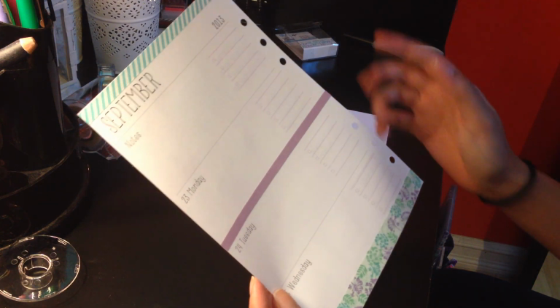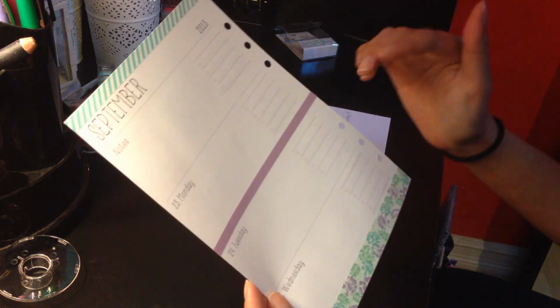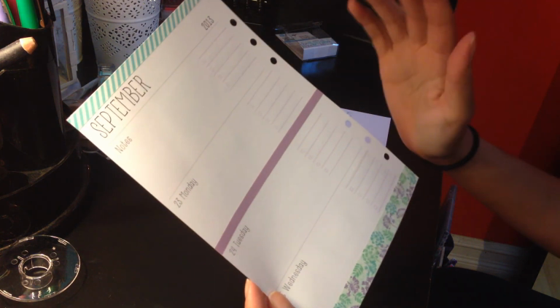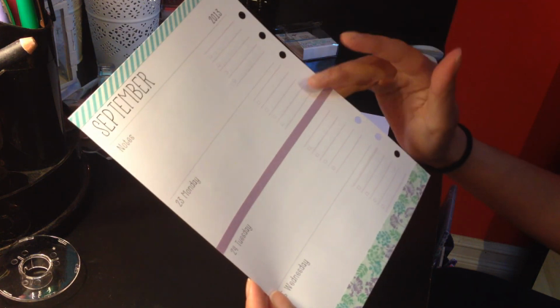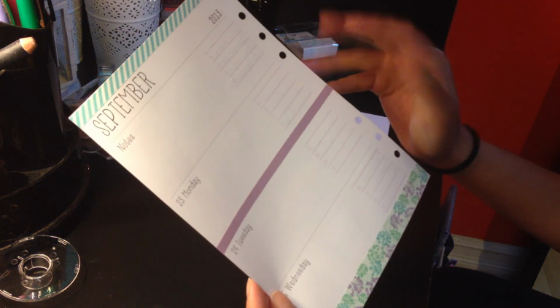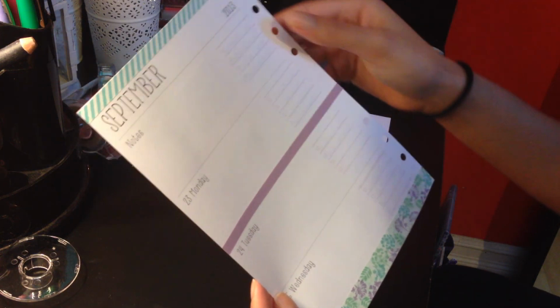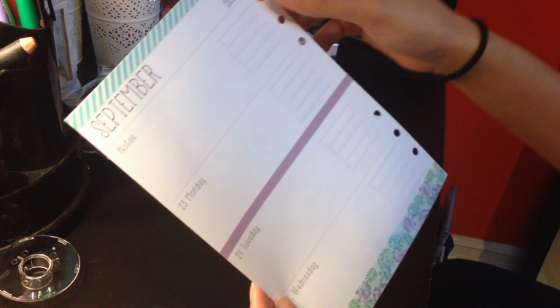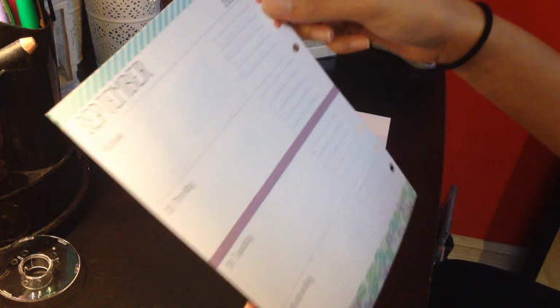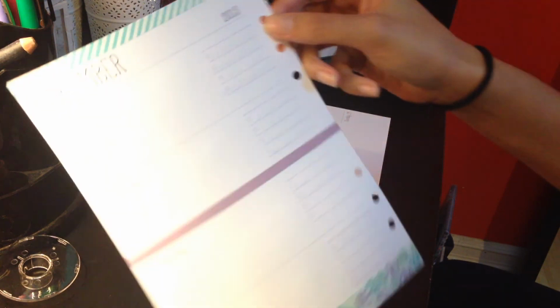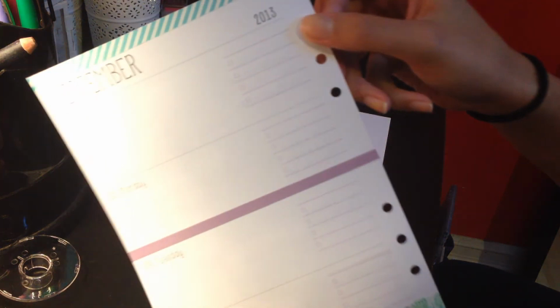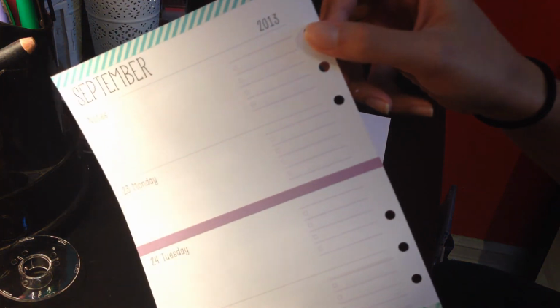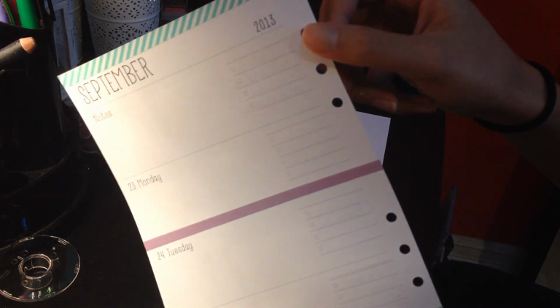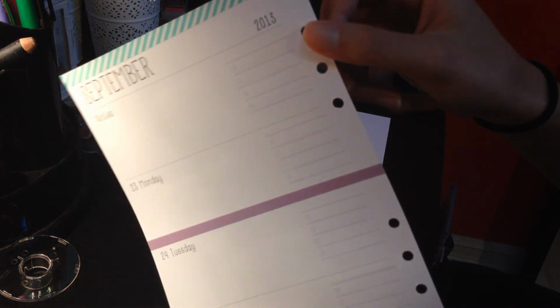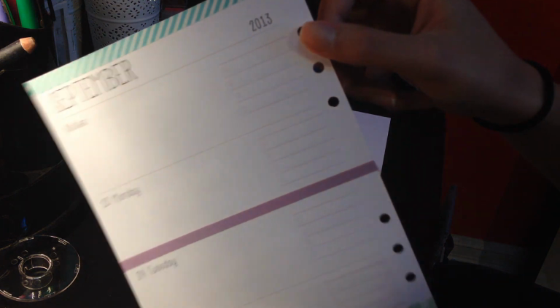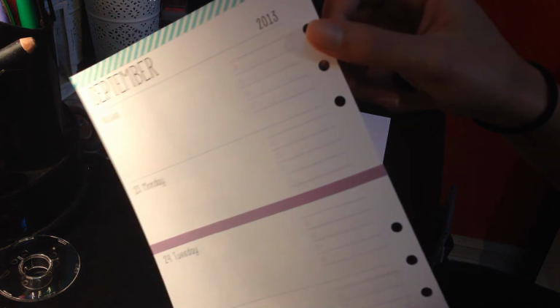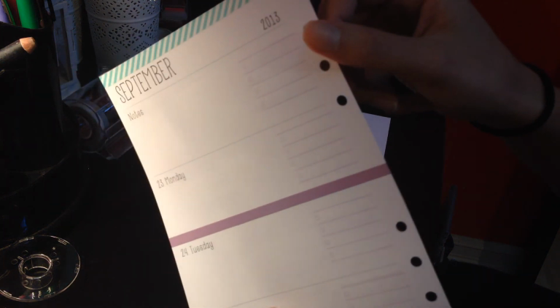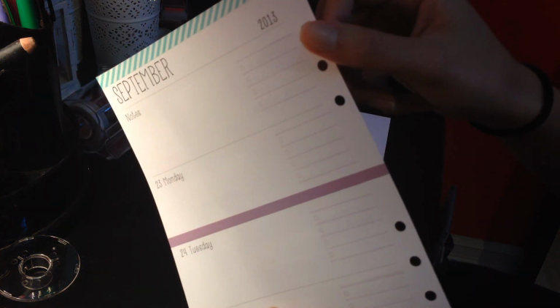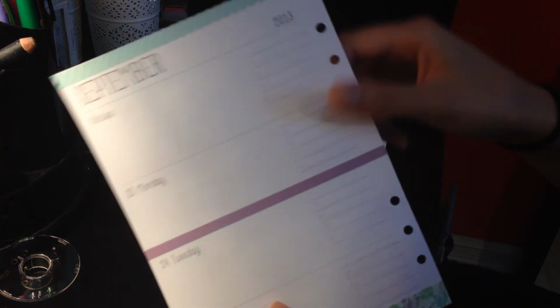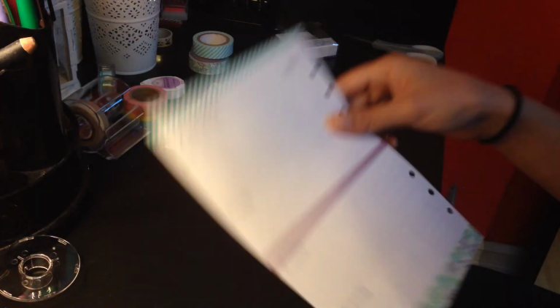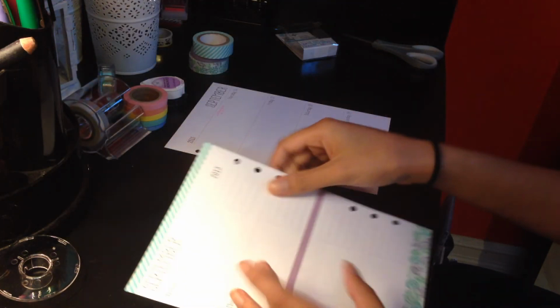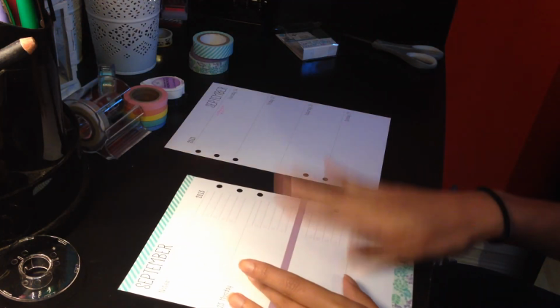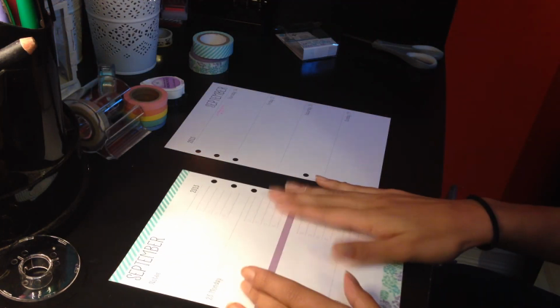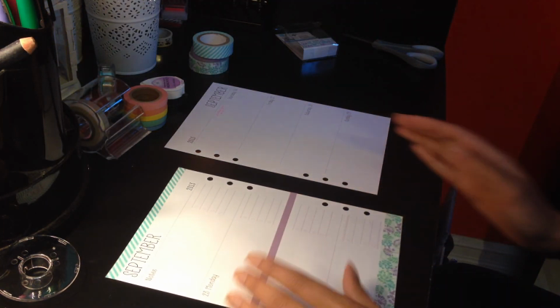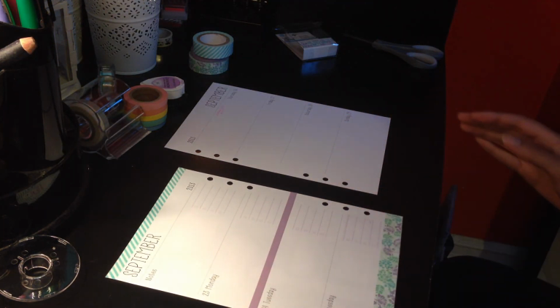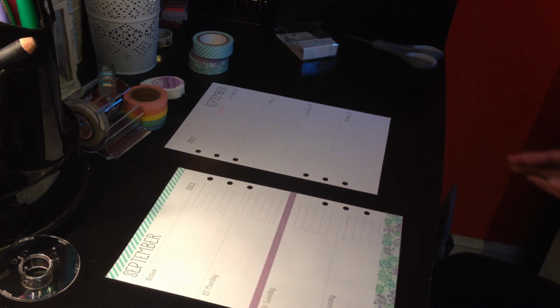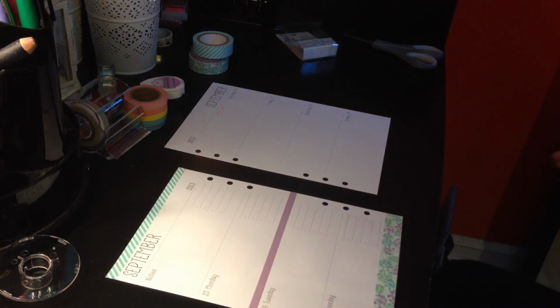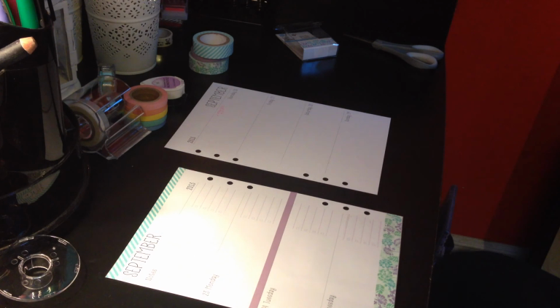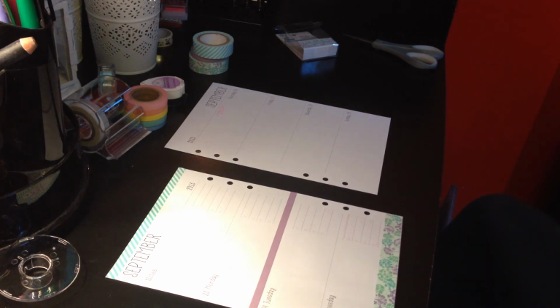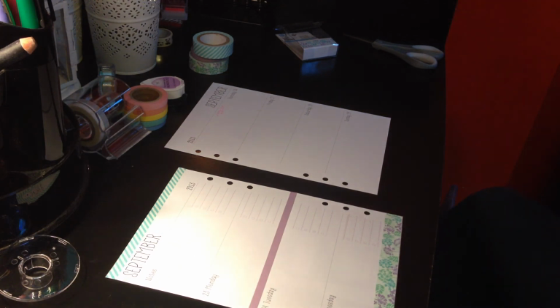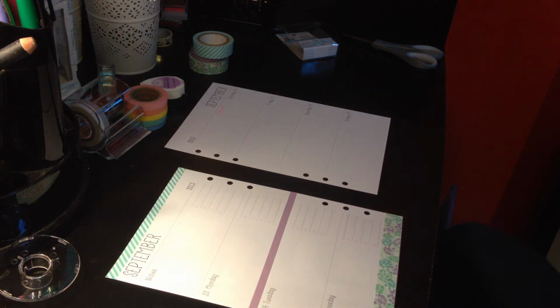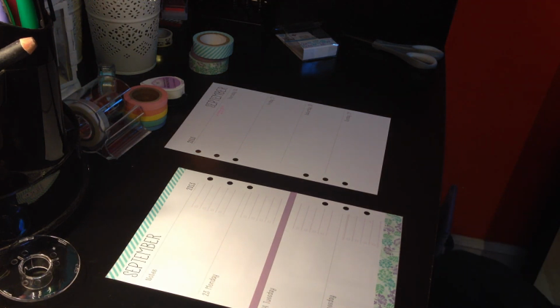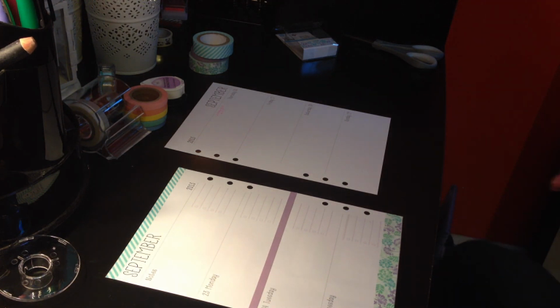I'll tell you guys what ink I used with my Muji stamp. And yeah, that's what it looks like — I'm just going to go ahead and start decorating.